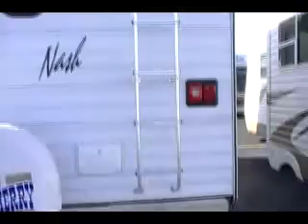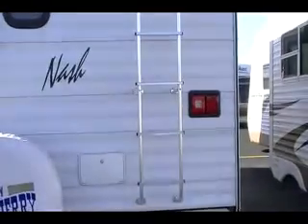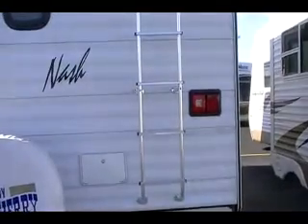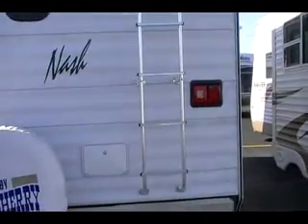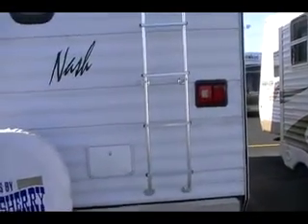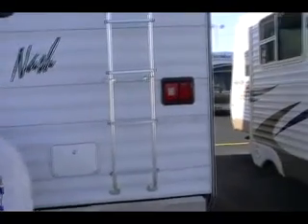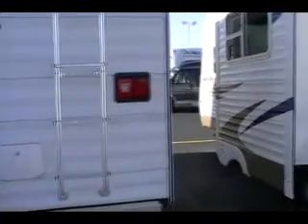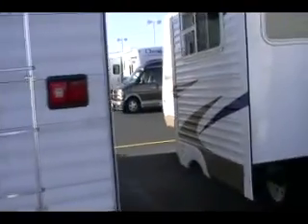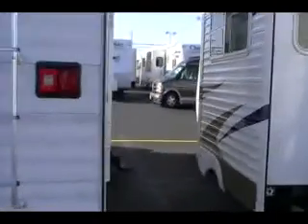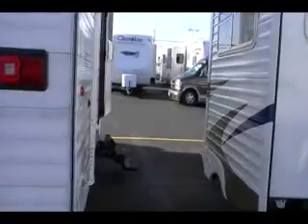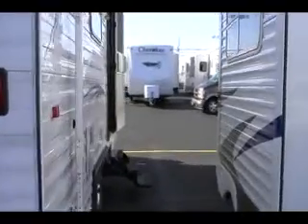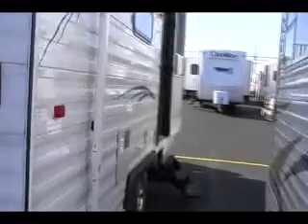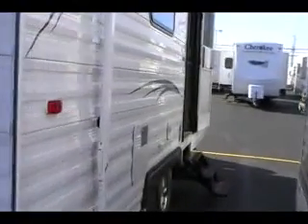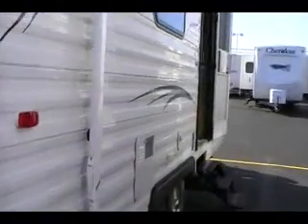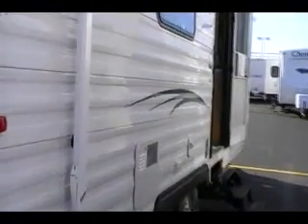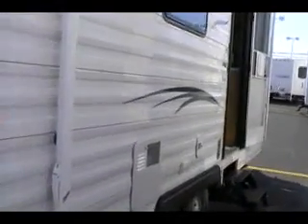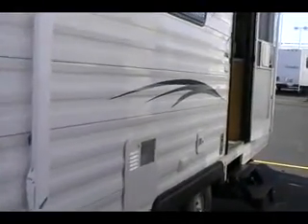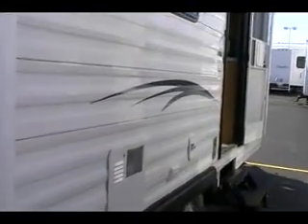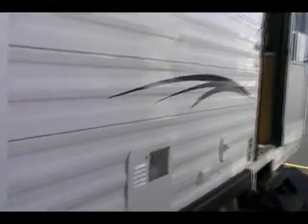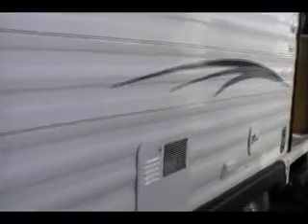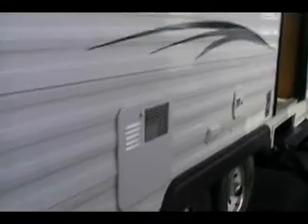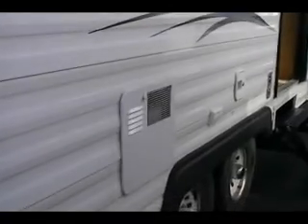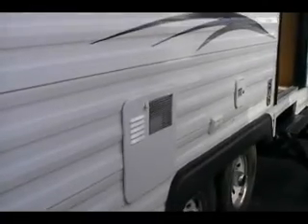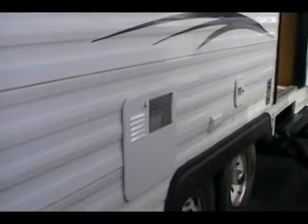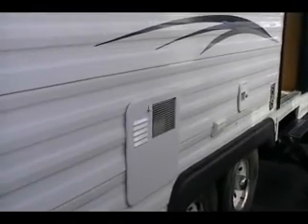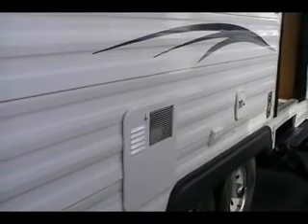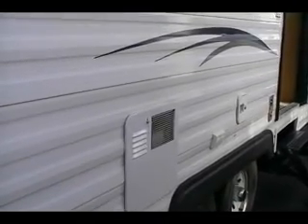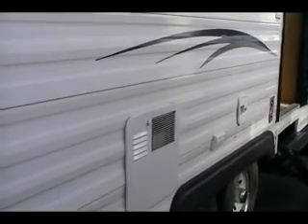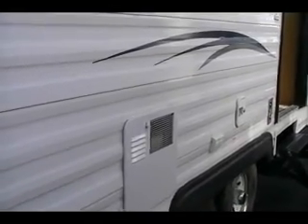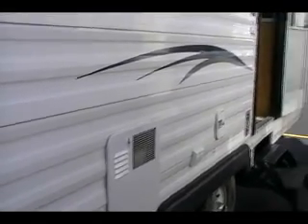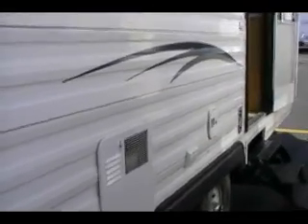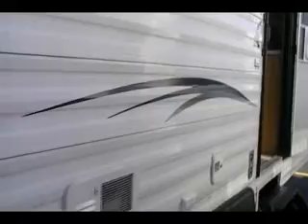Ladder. Luggage rack. It's got a Carefree awning. Nash is one of the few units that uses a quick recovery porcelain lined water heater — makes a difference.